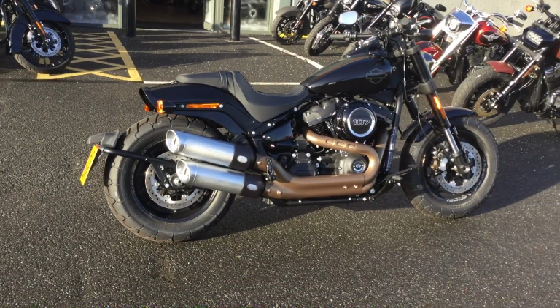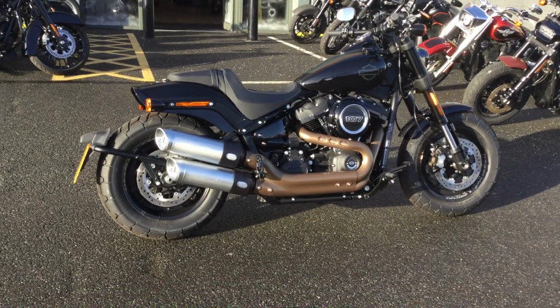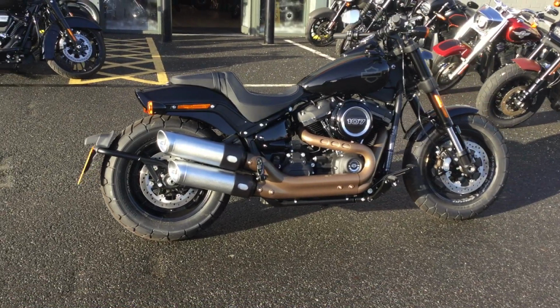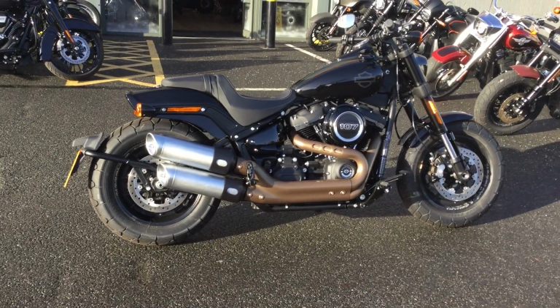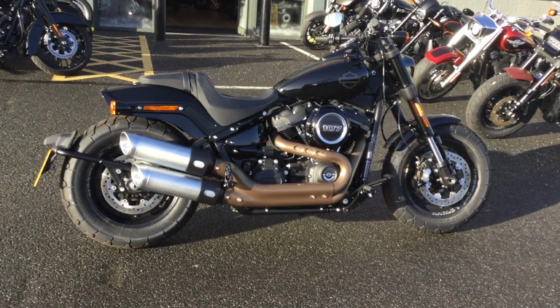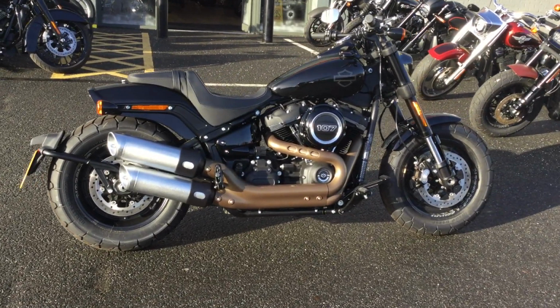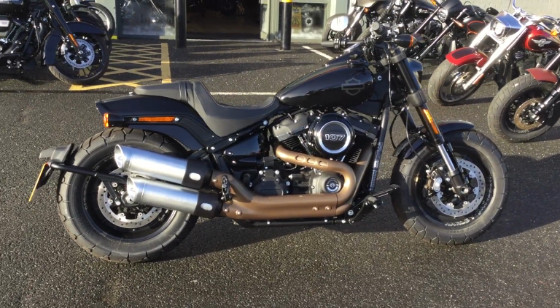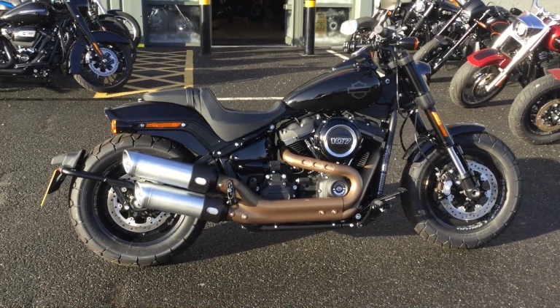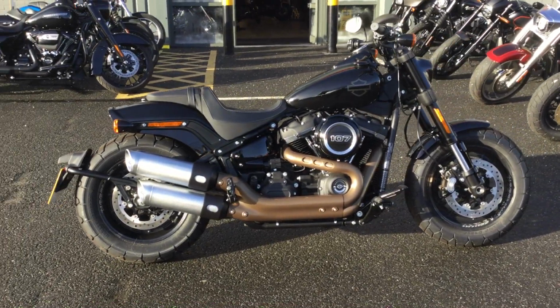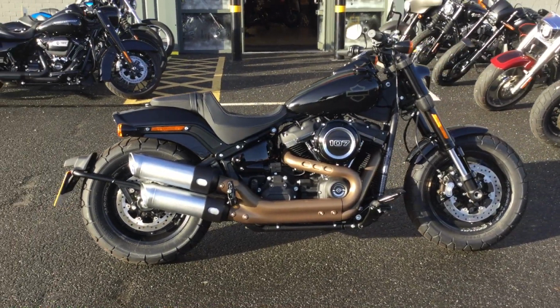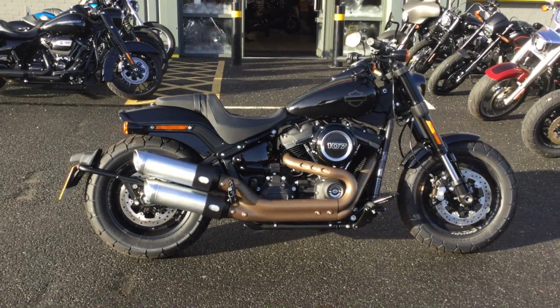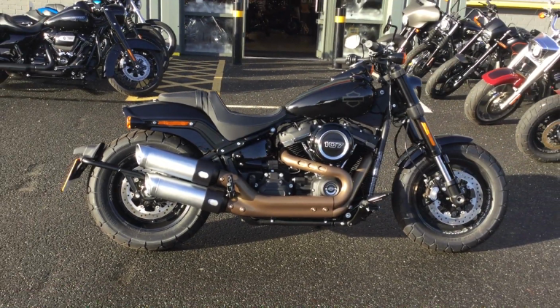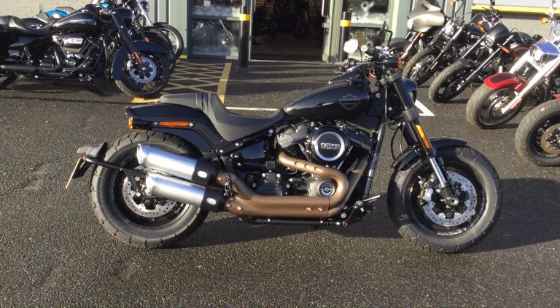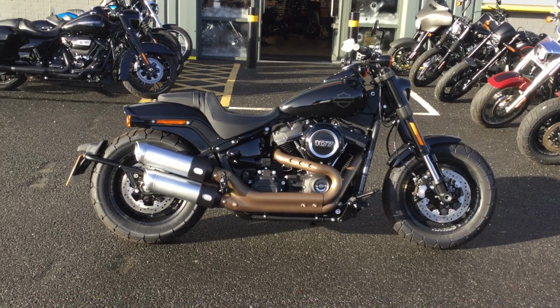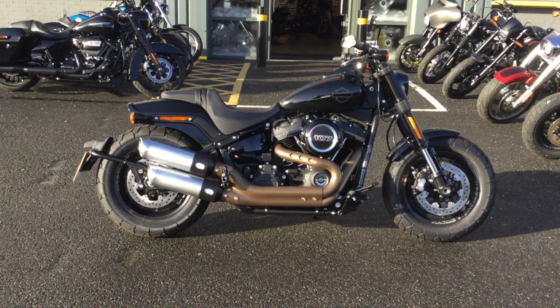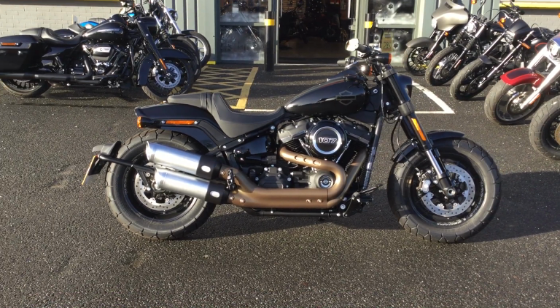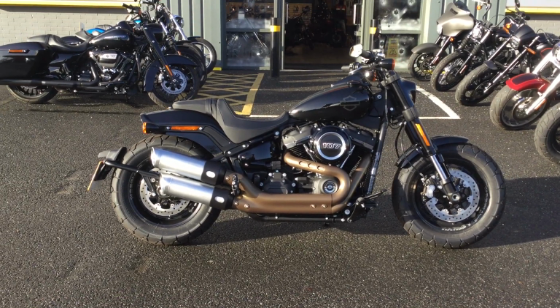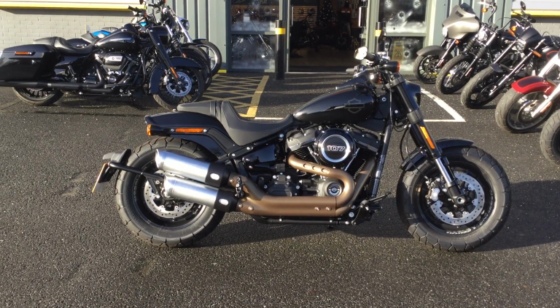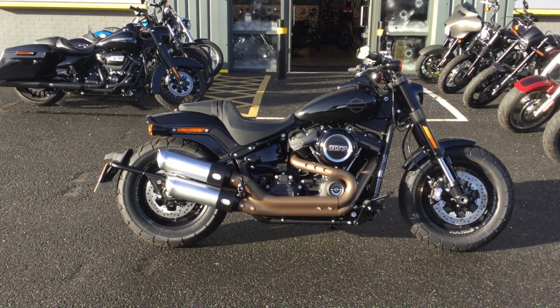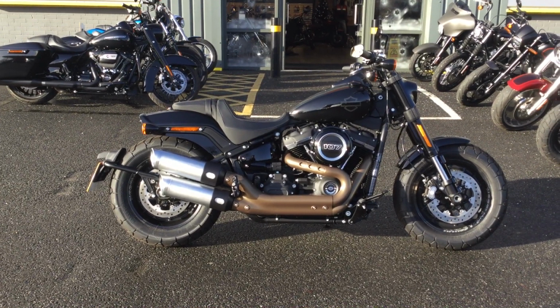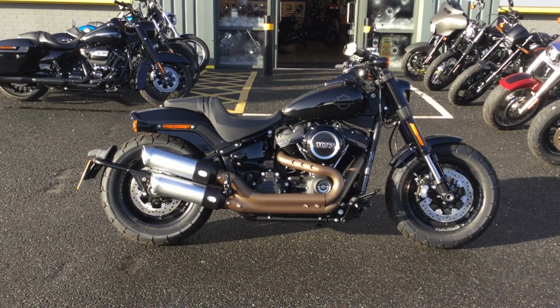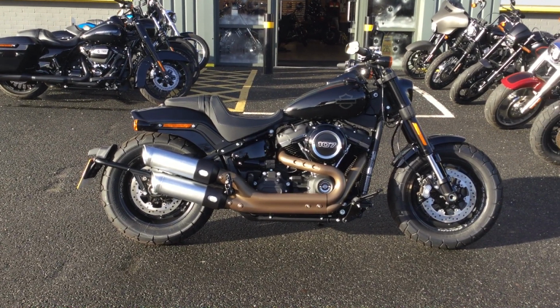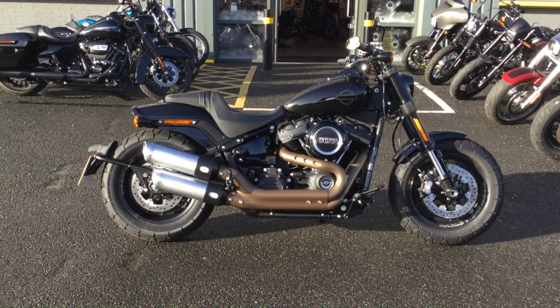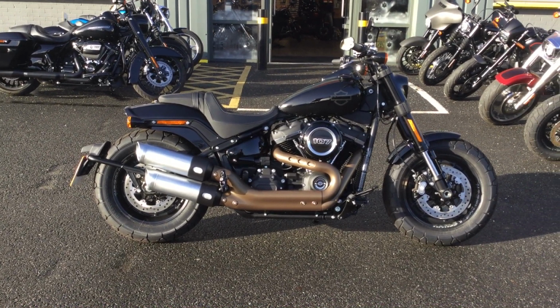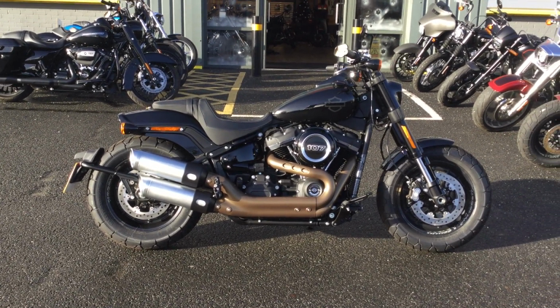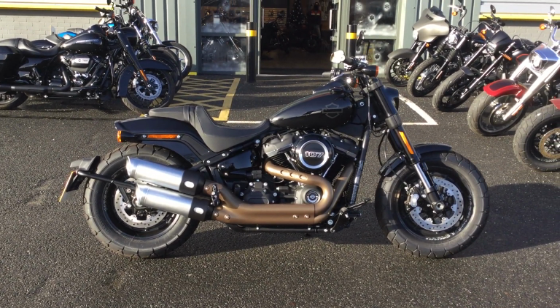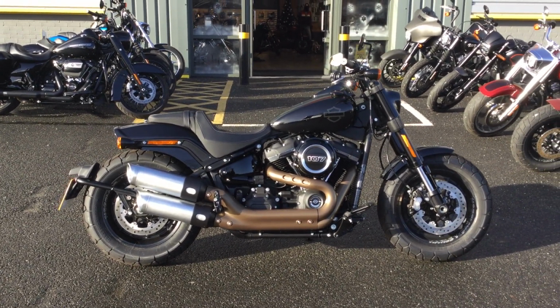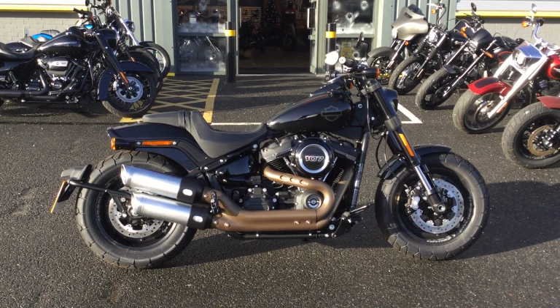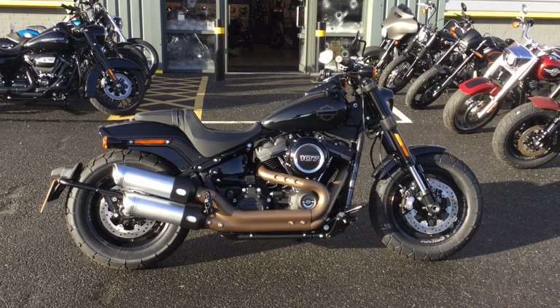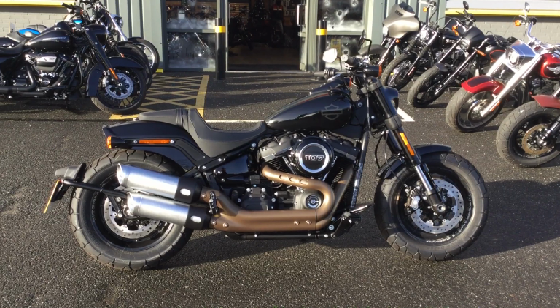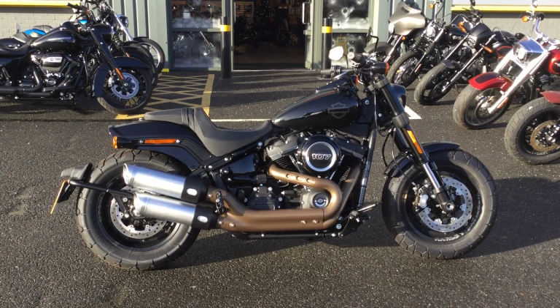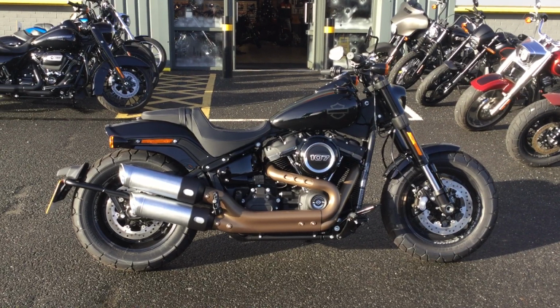At Oxford Harley-Davidson we accept all major motorcycle brands in part exchange, and we're also able to offer competitive finance through both hire purchase and PCP with Harley-Davidson finance.